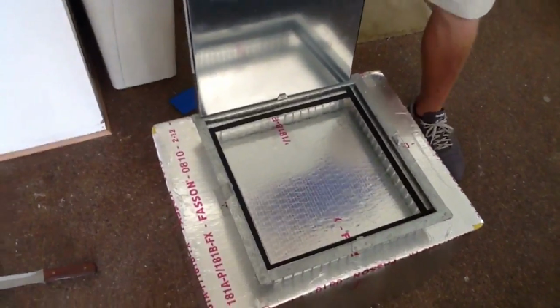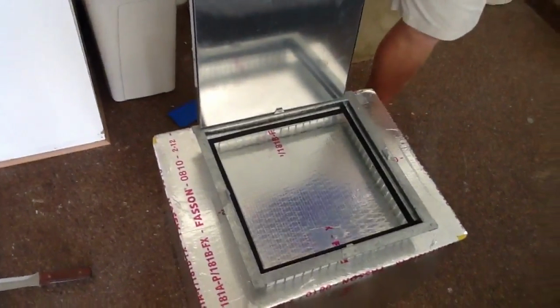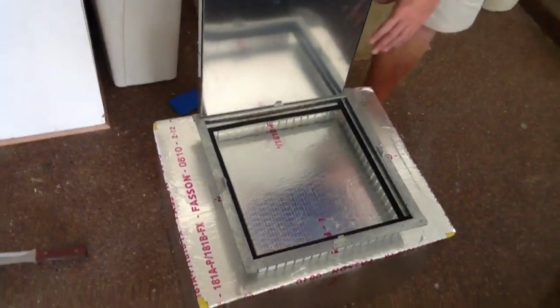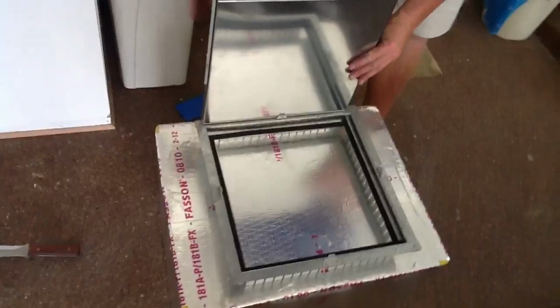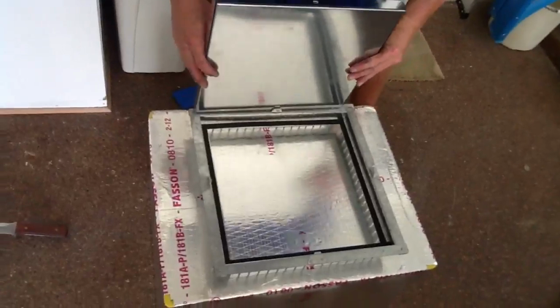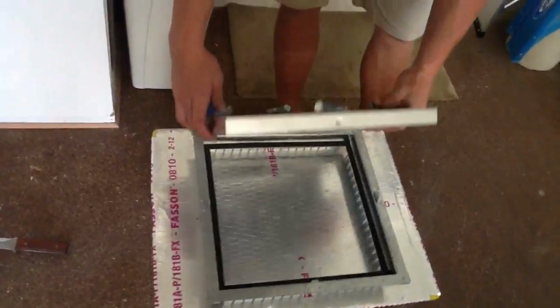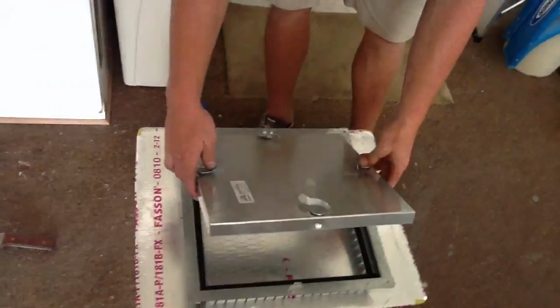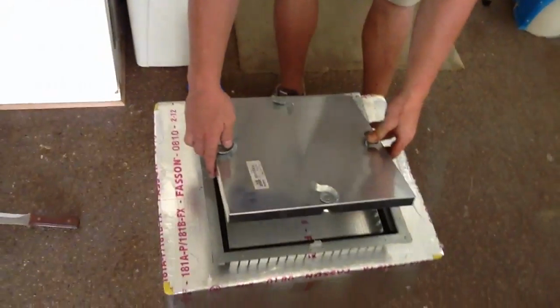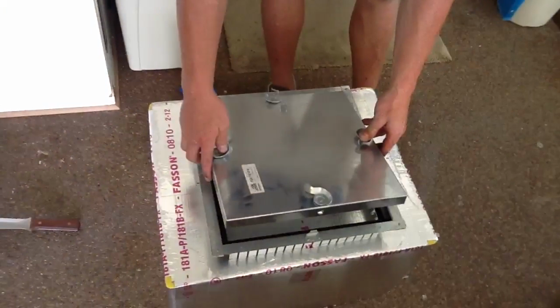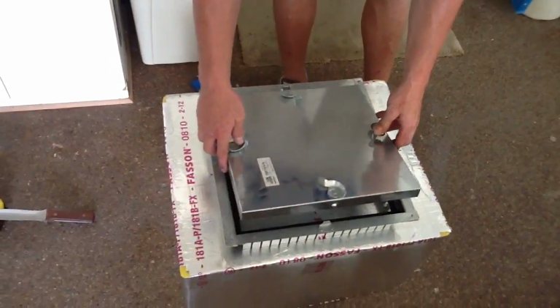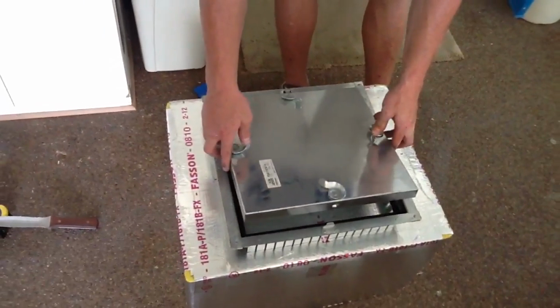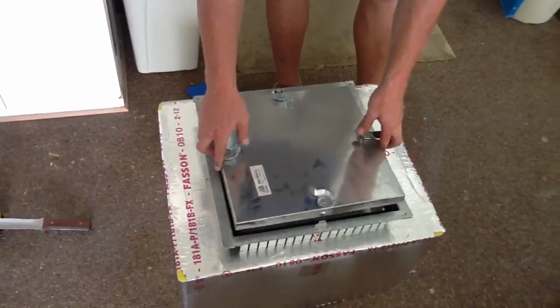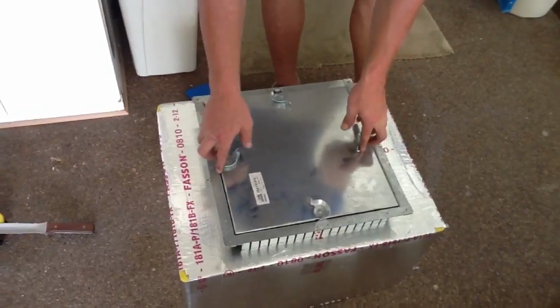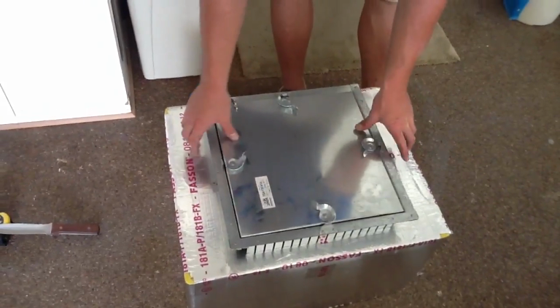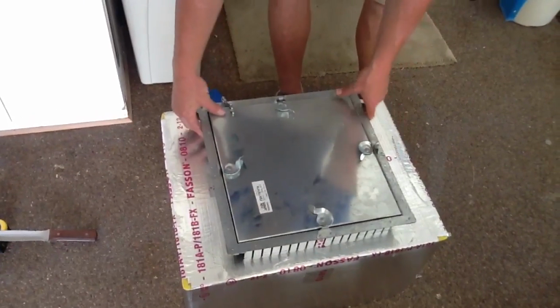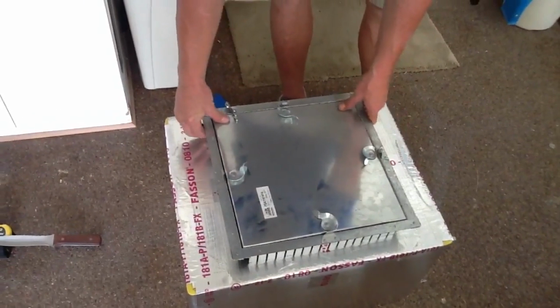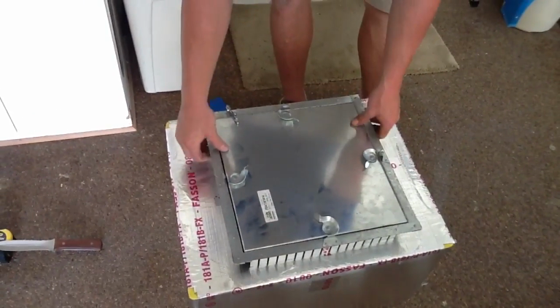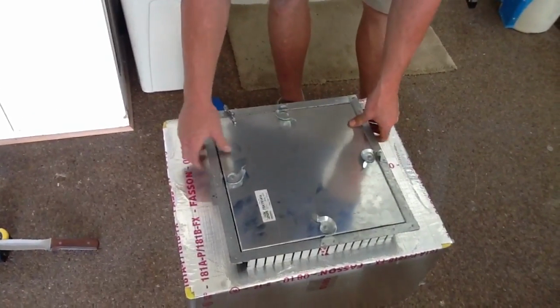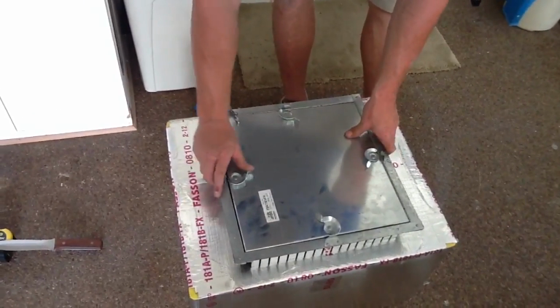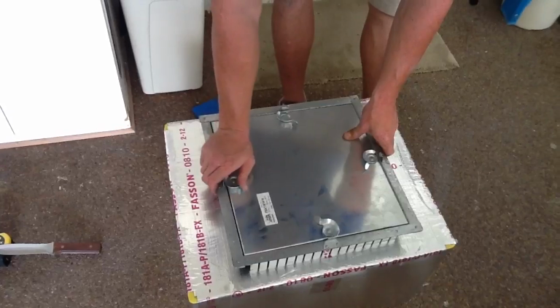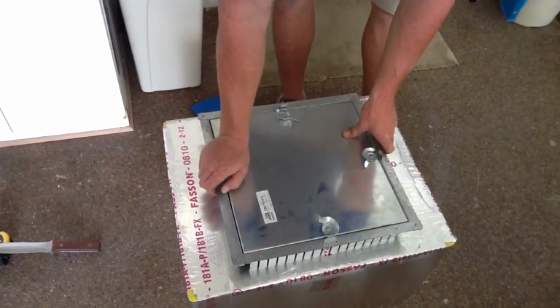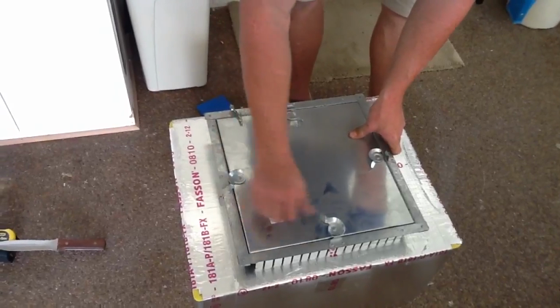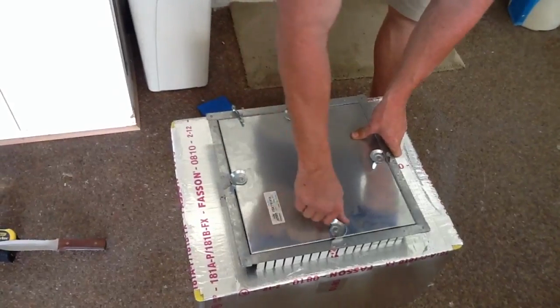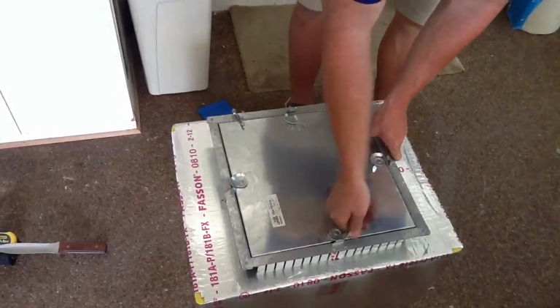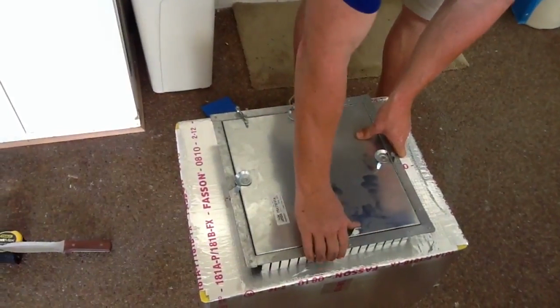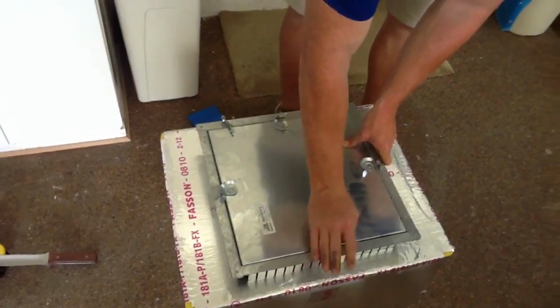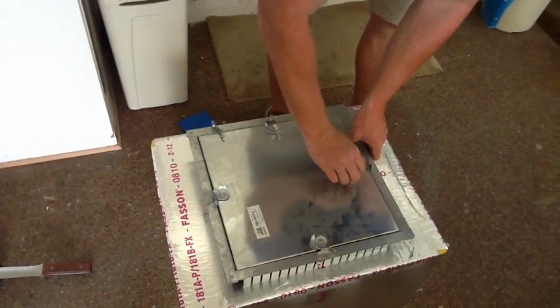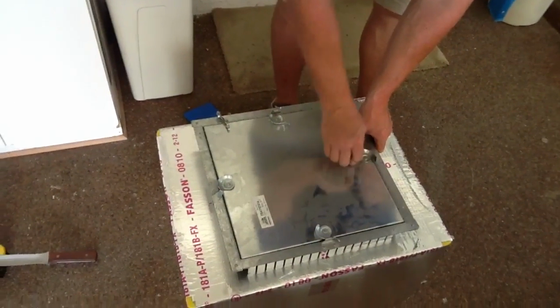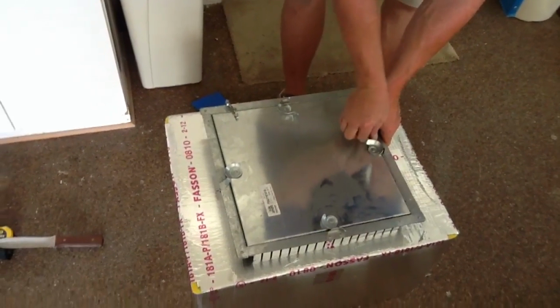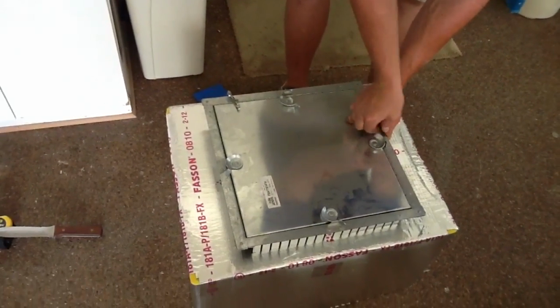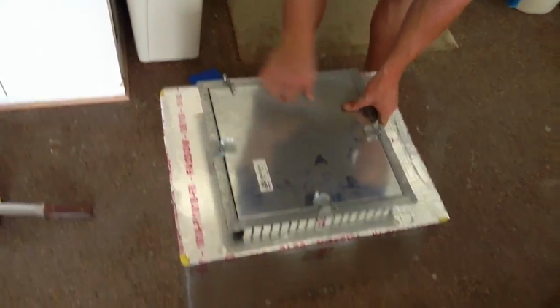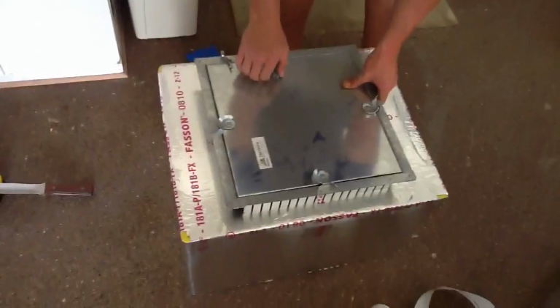If you have any questions on how to perform better maintenance and better service on your equipment, just call Jones Air Conditioning and Electrical at 239-596-5855.